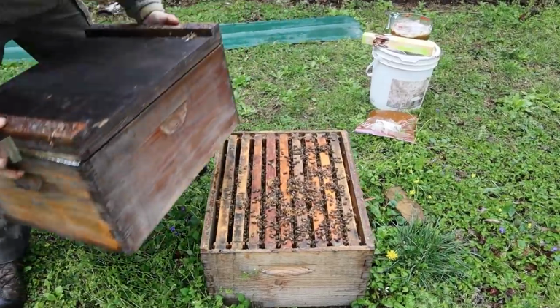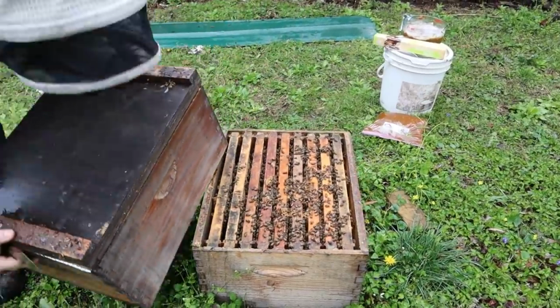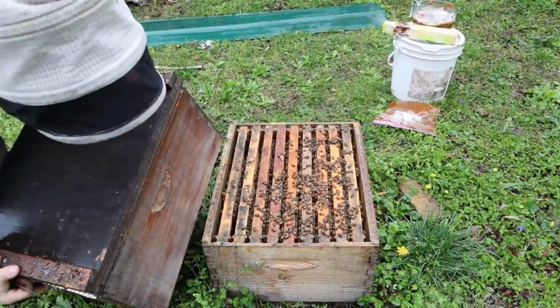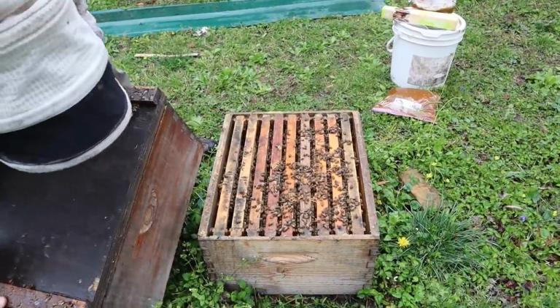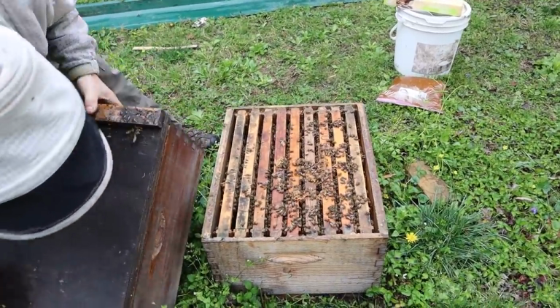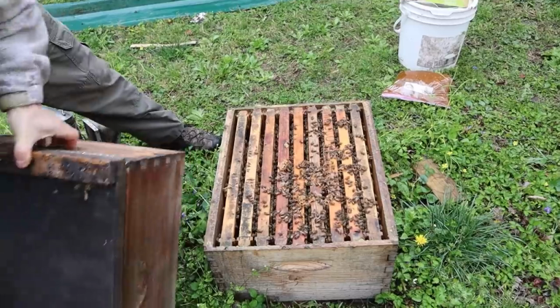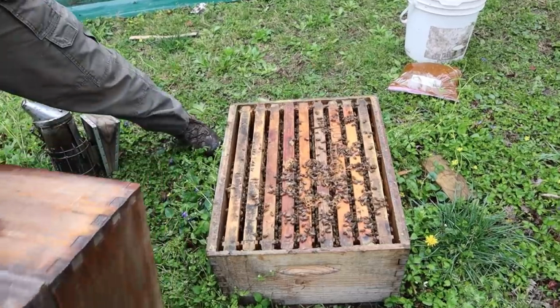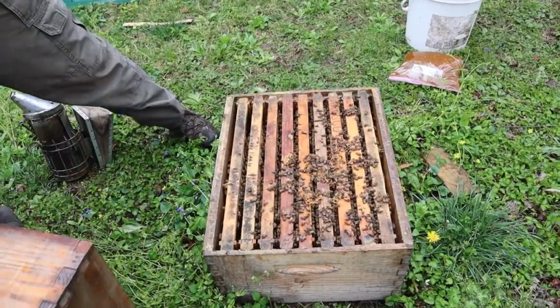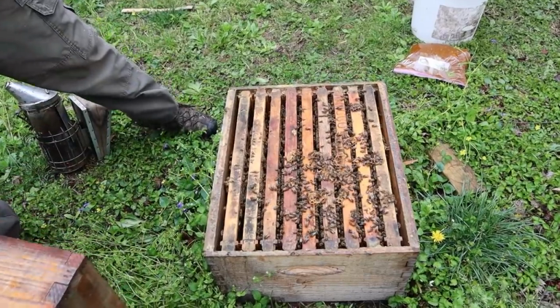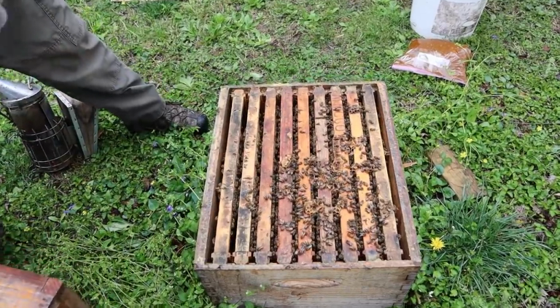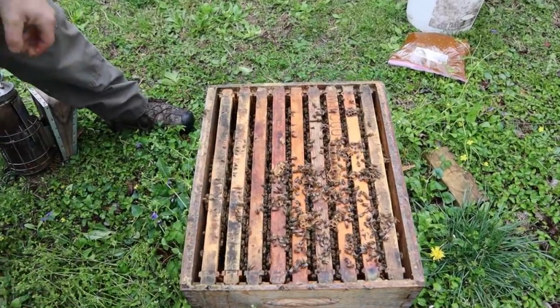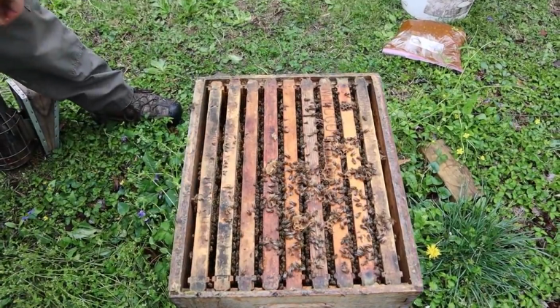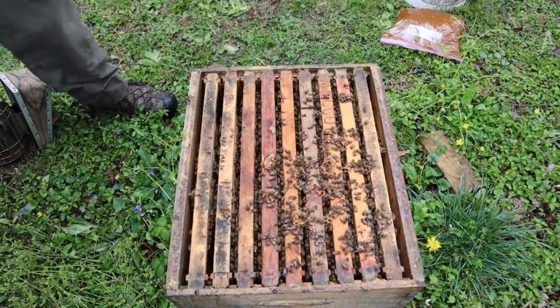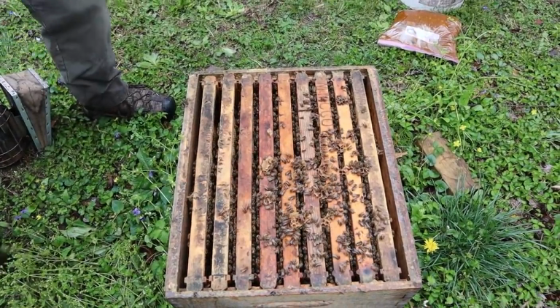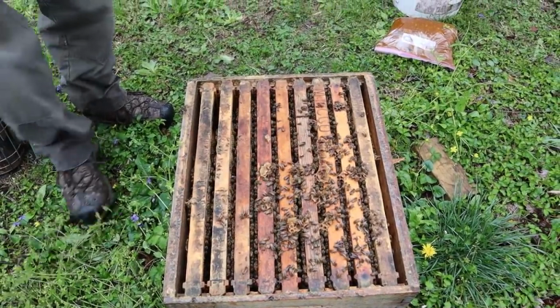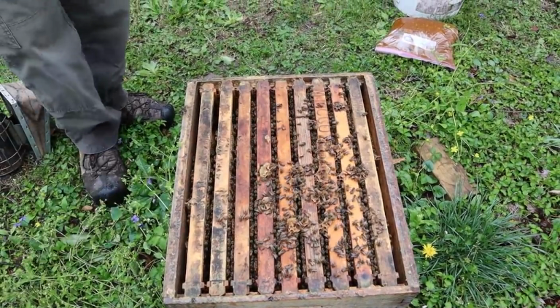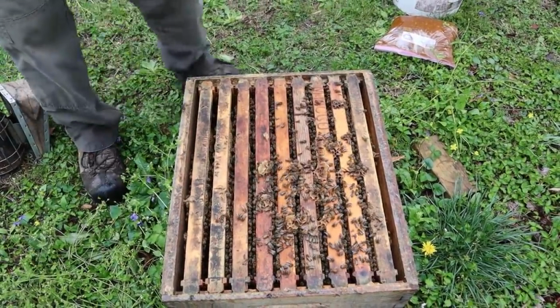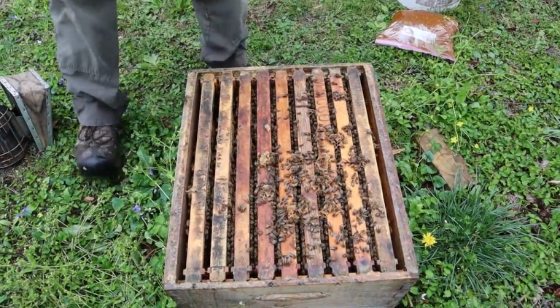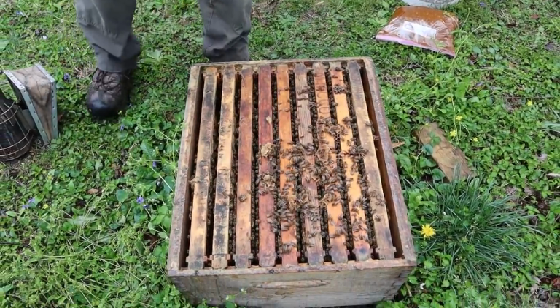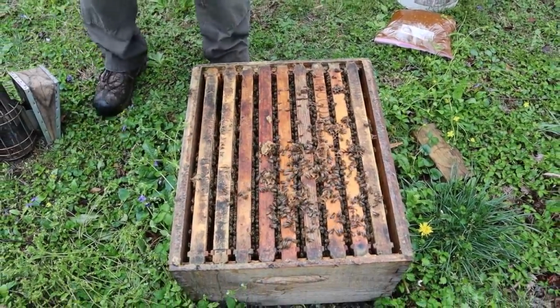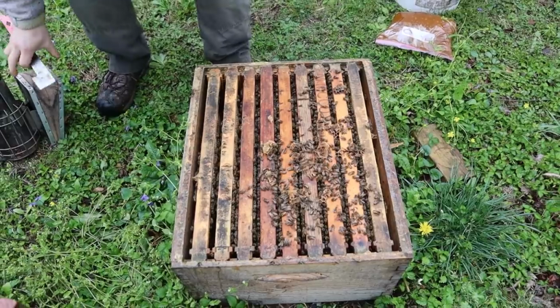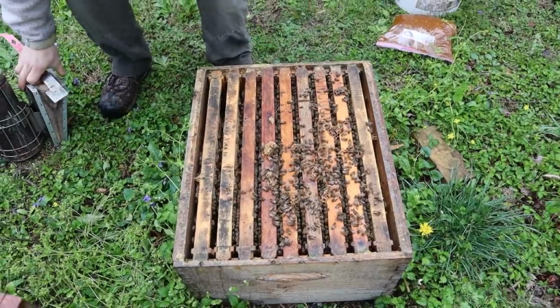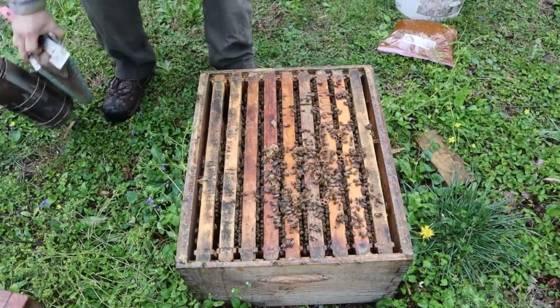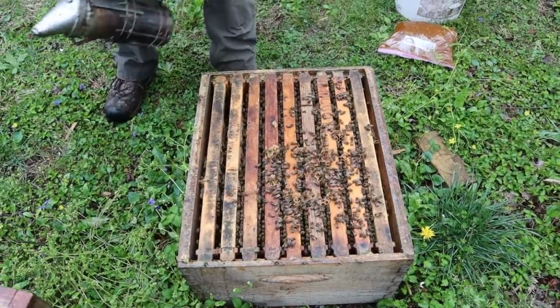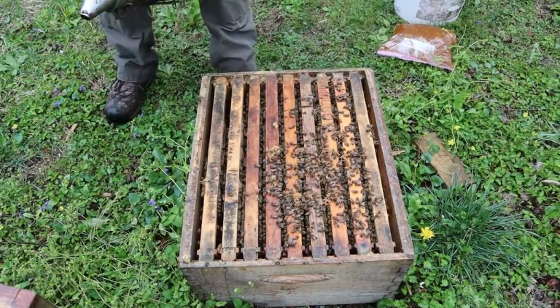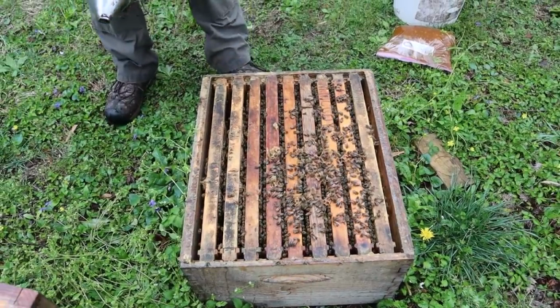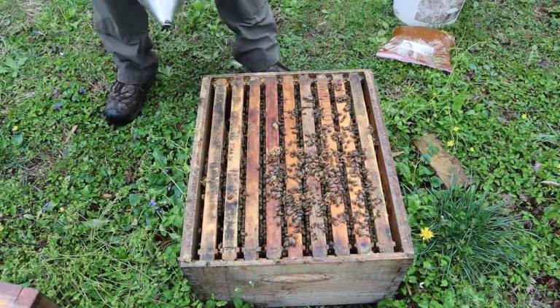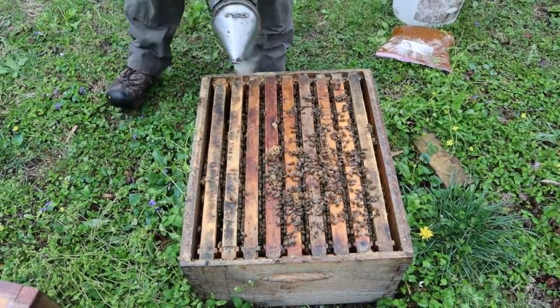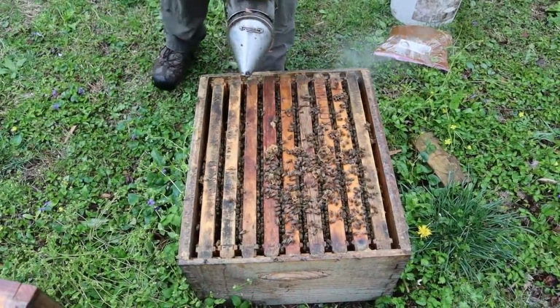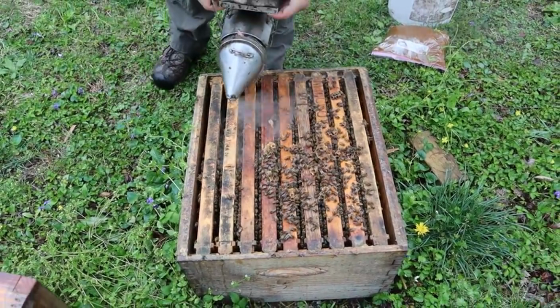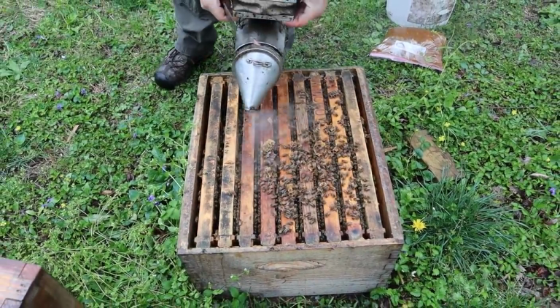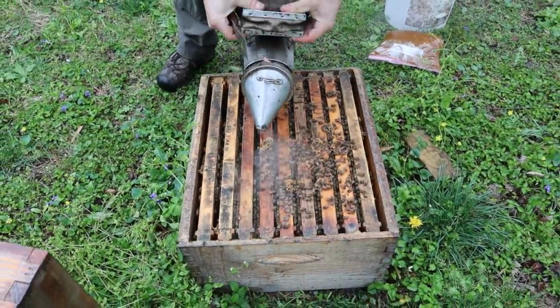Good bit of bees right there. And they have some brood in that top box. Looks like they're occupying about six of the frames up in that top box.